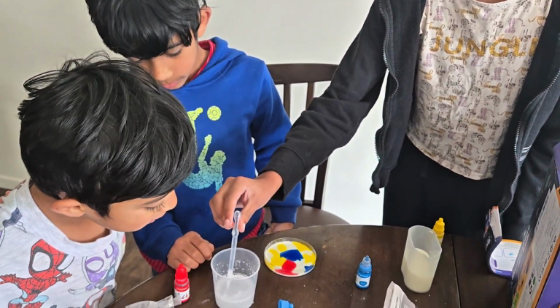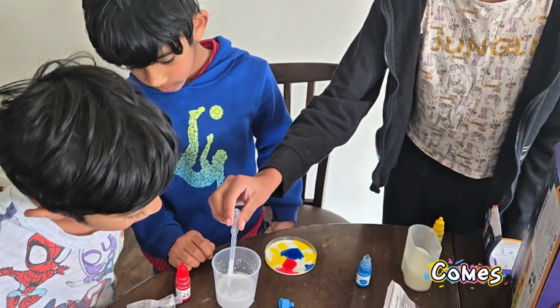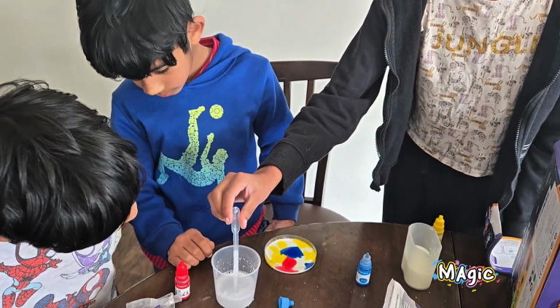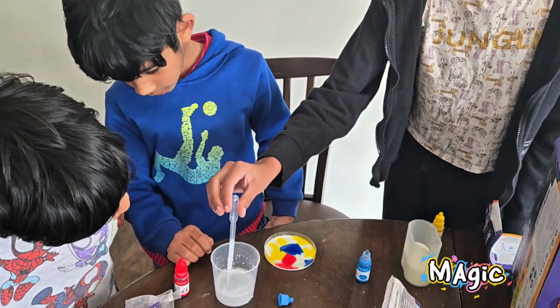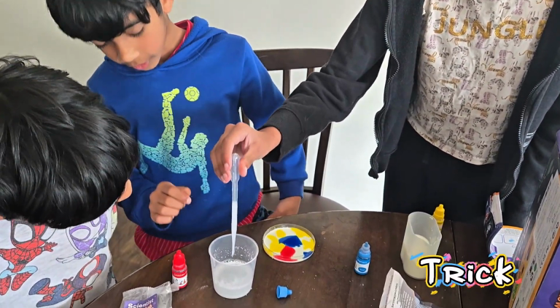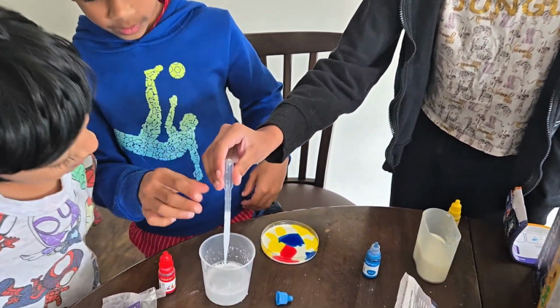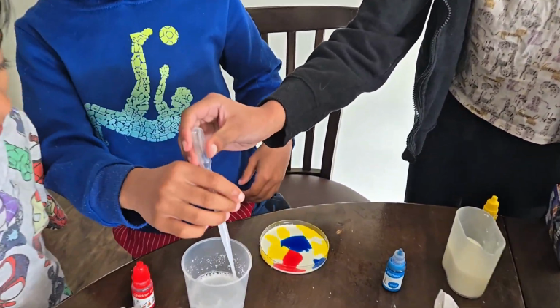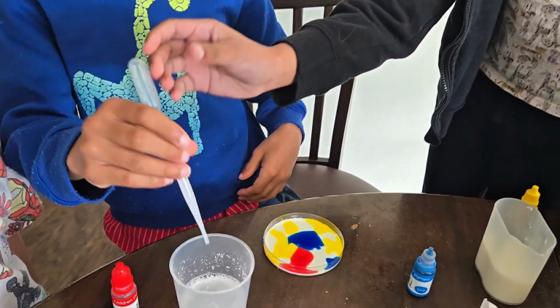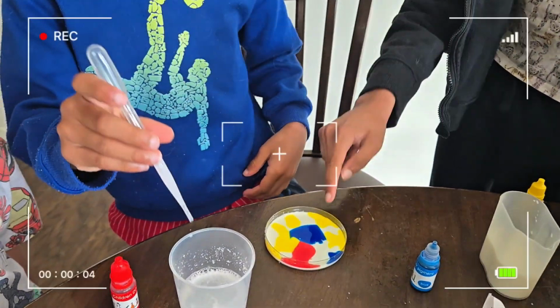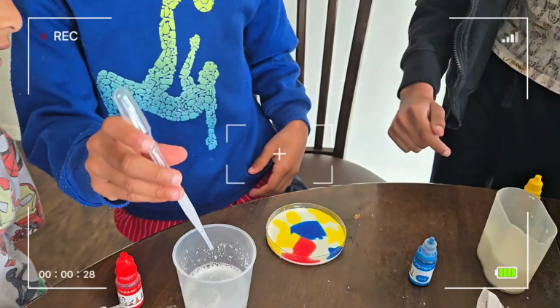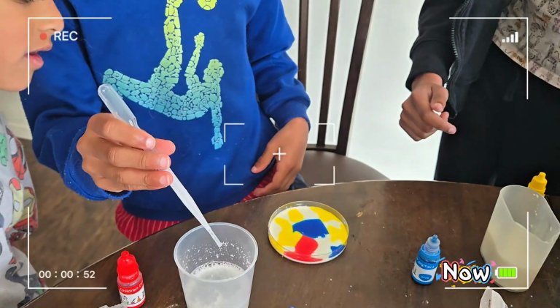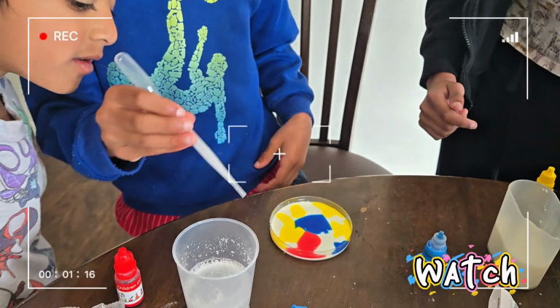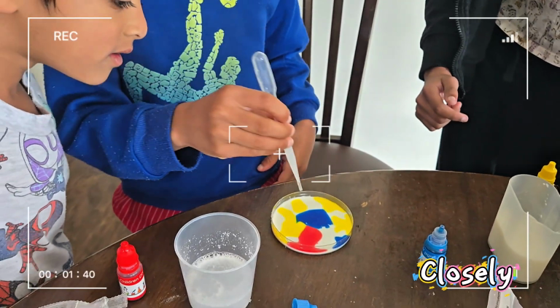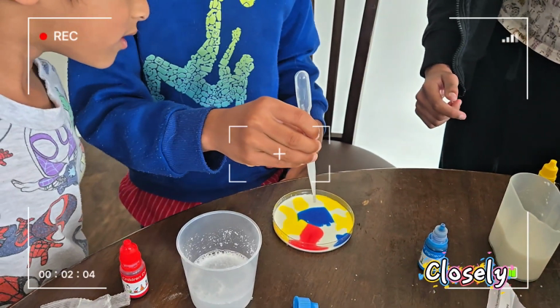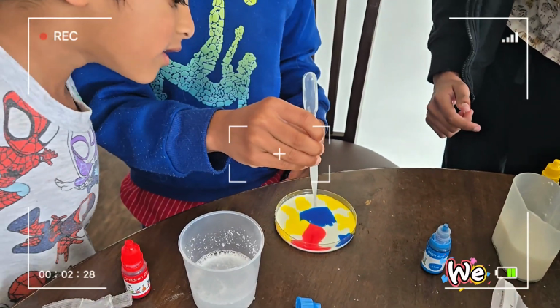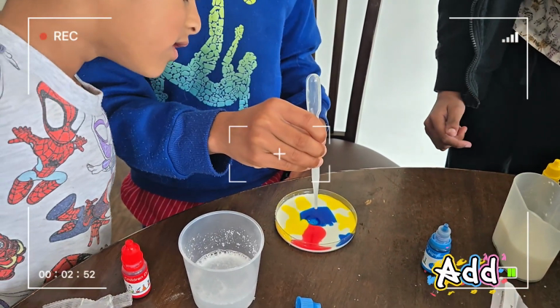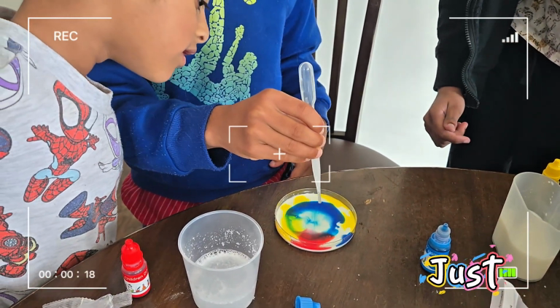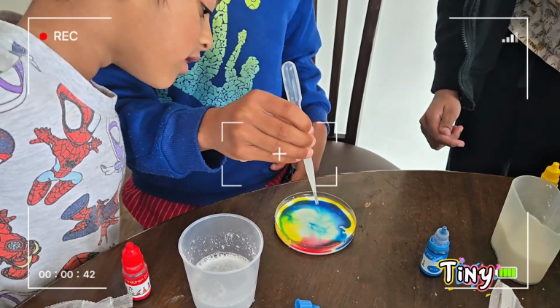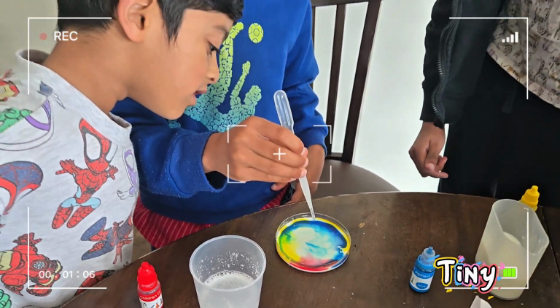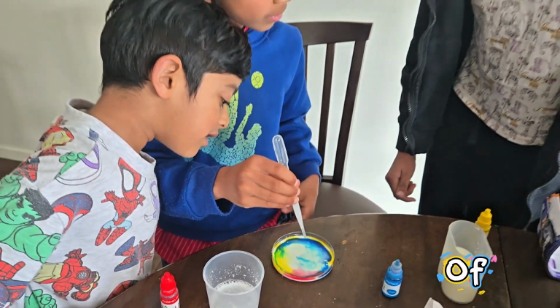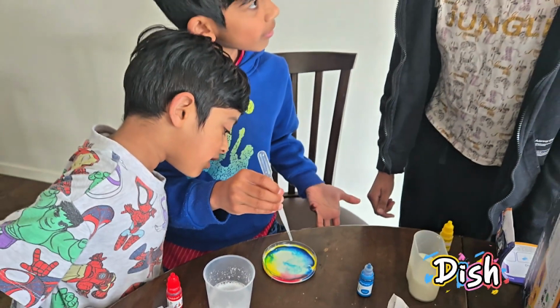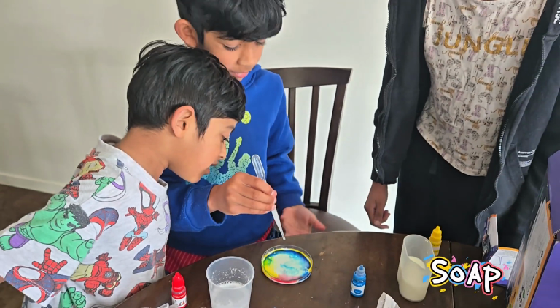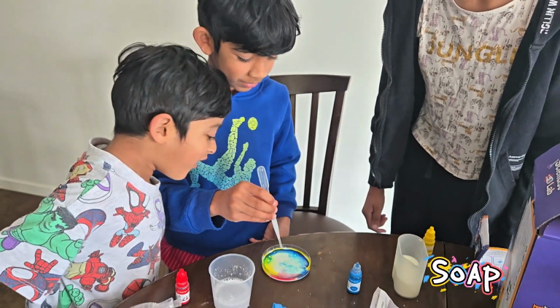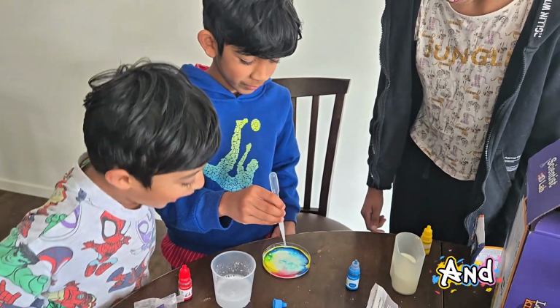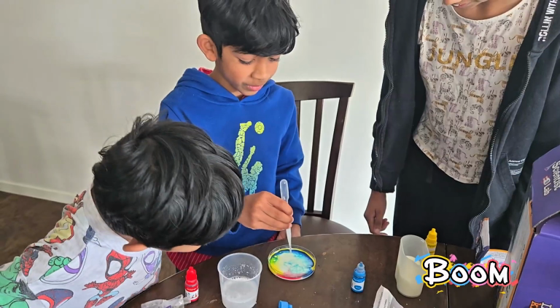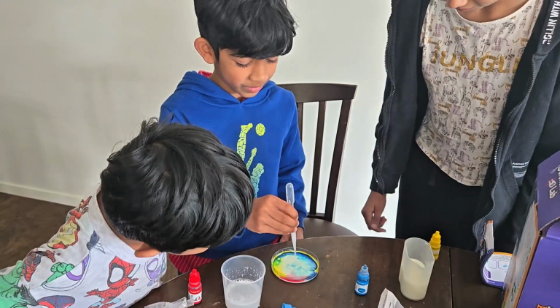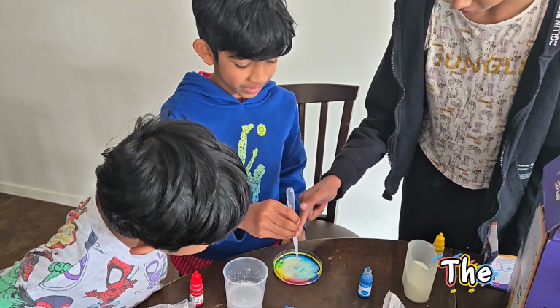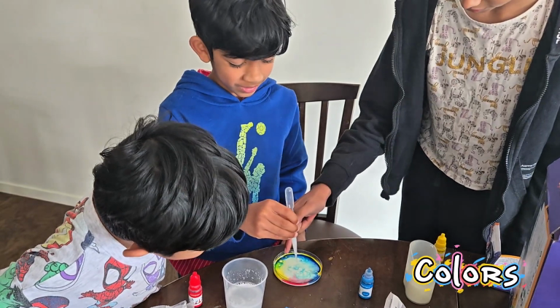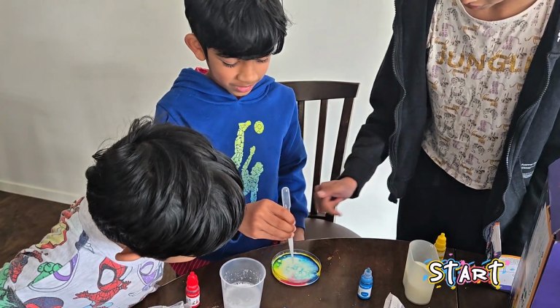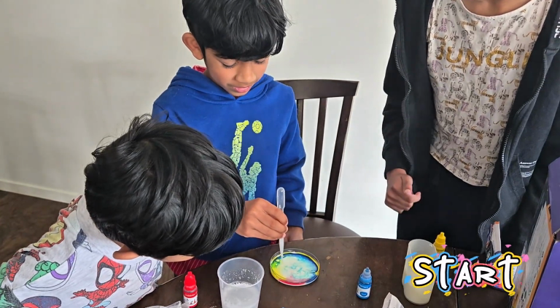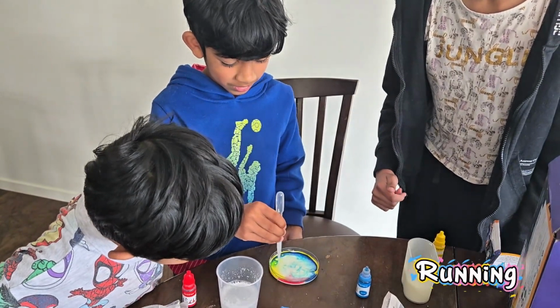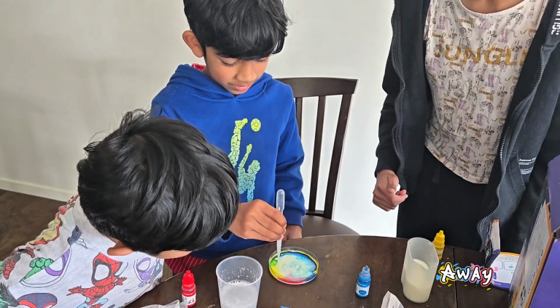Here comes the magic trick. Now watch closely. We add just a tiny drop of dish soap and boom! The colors start running away.